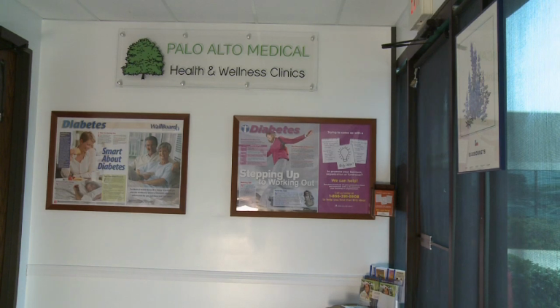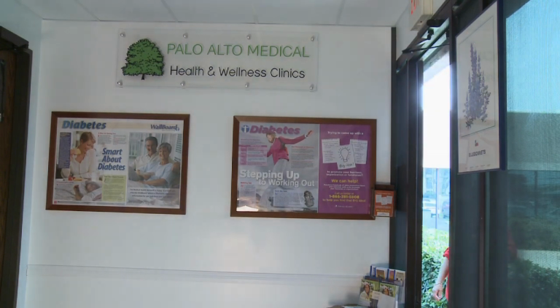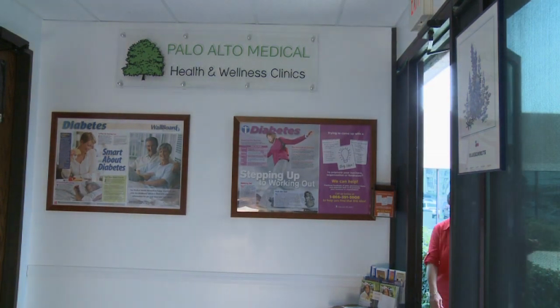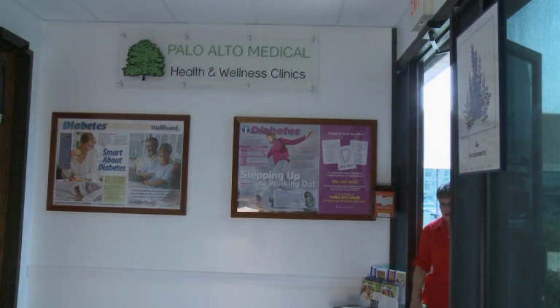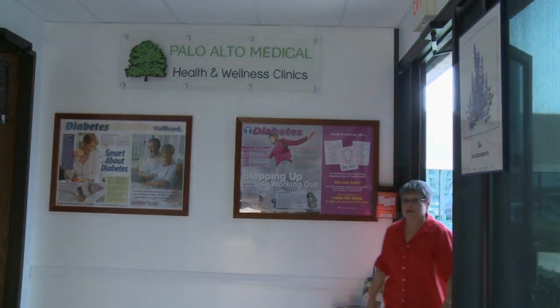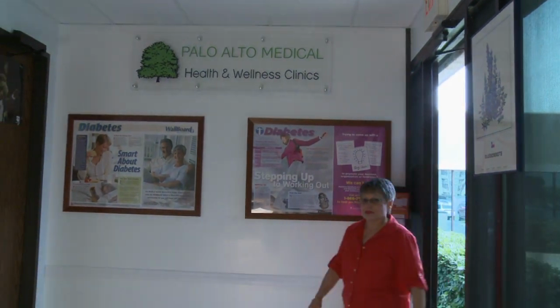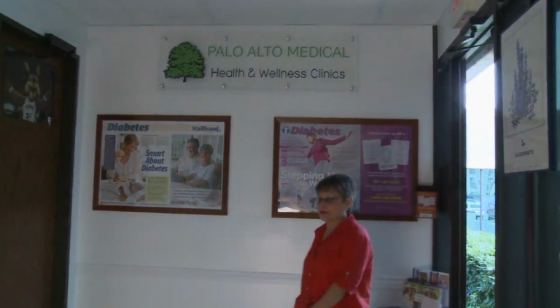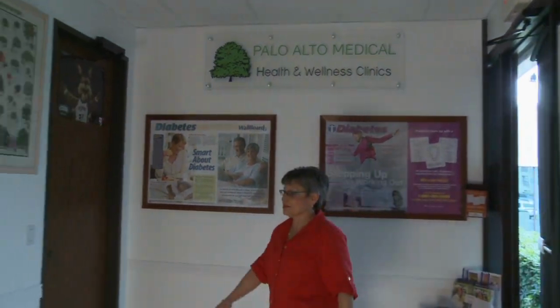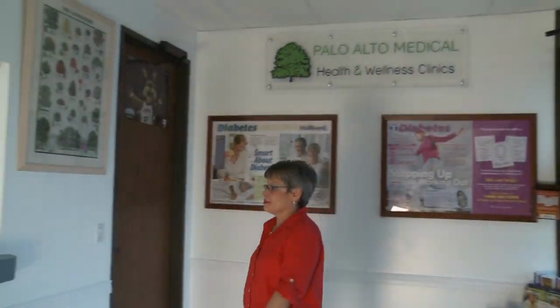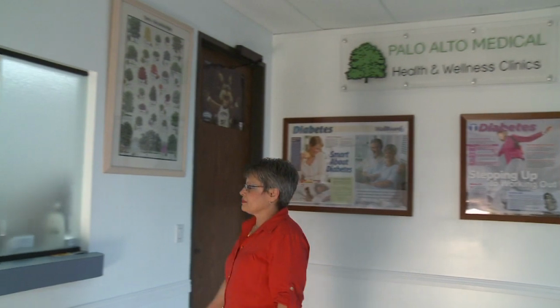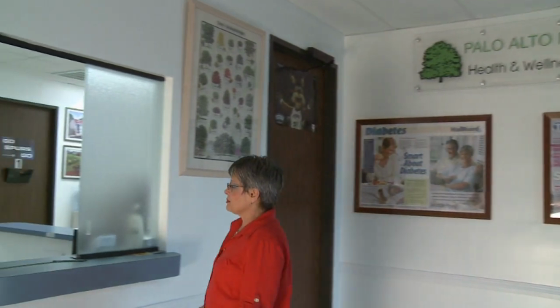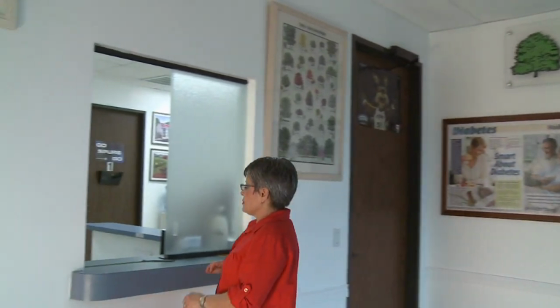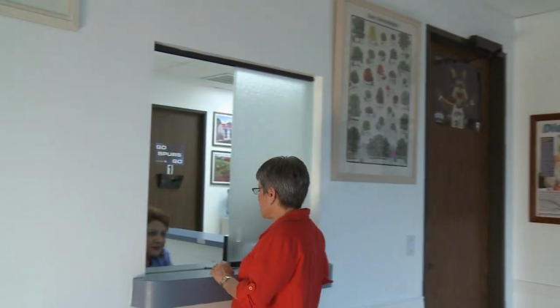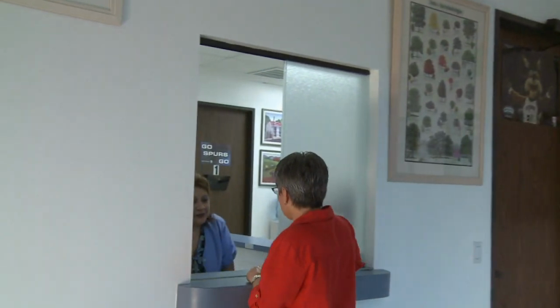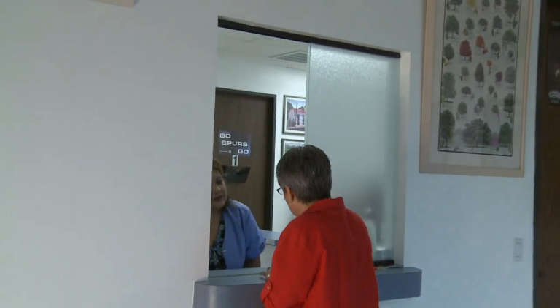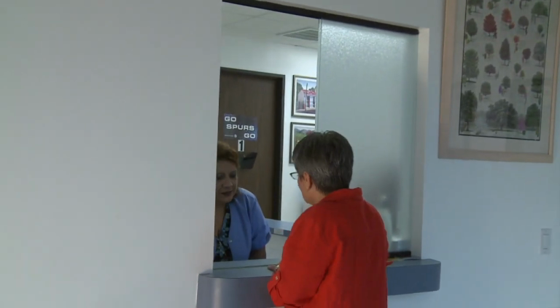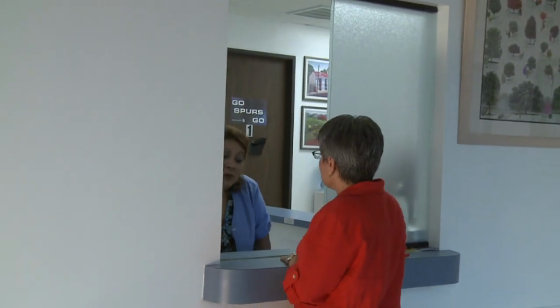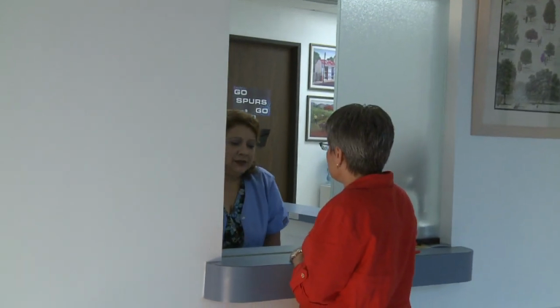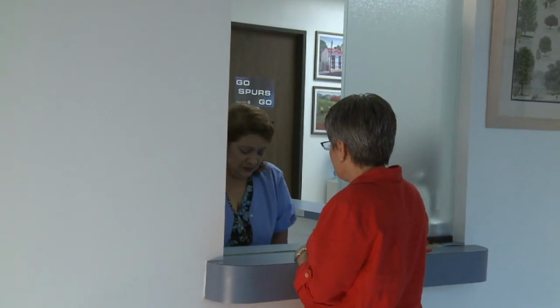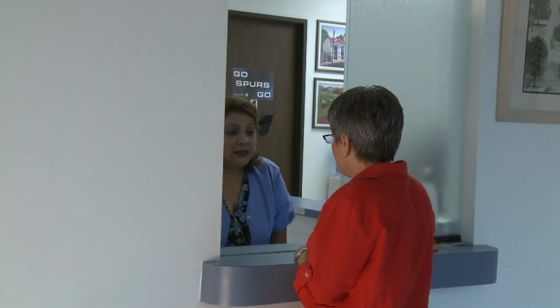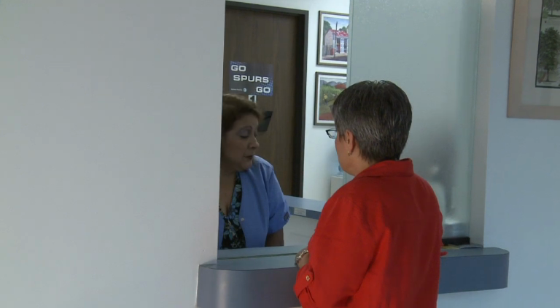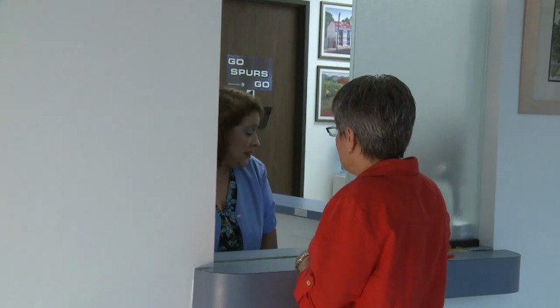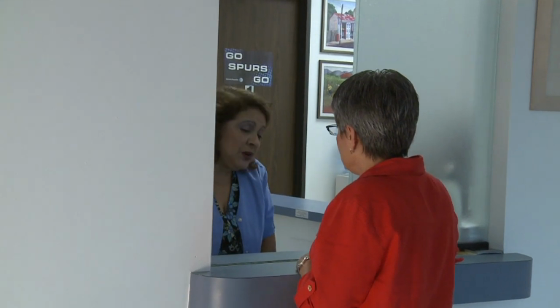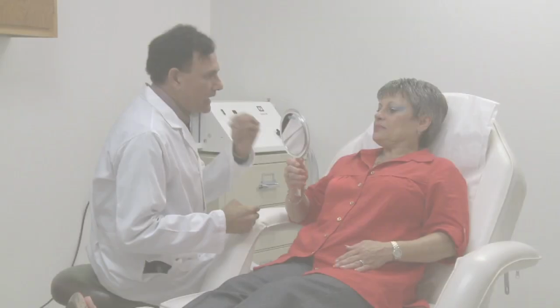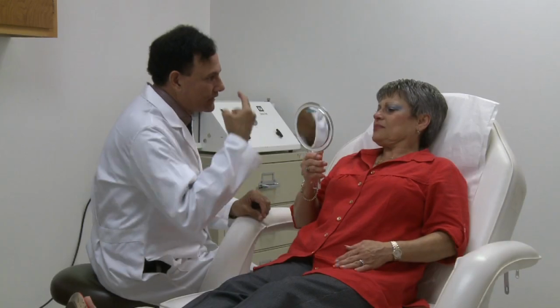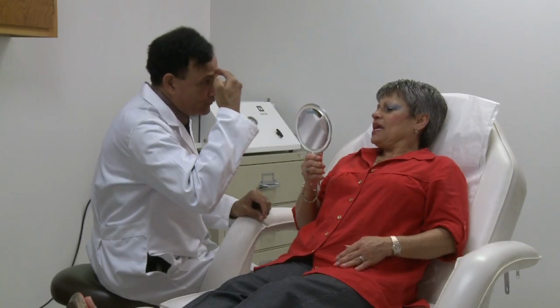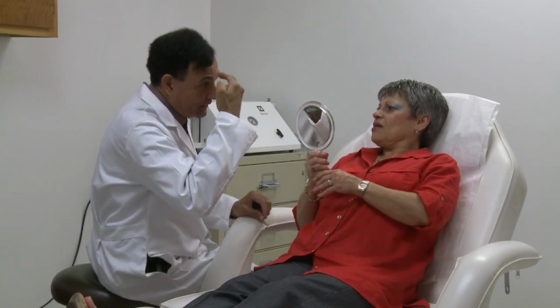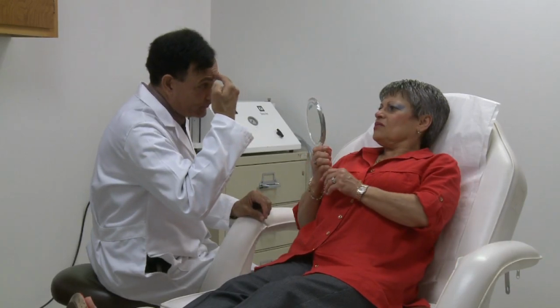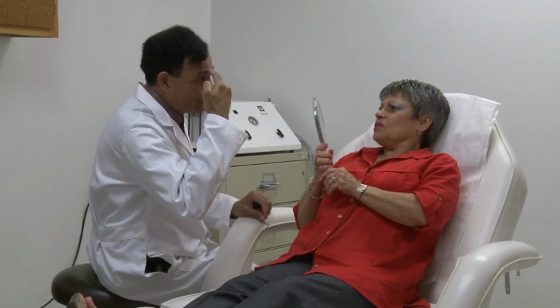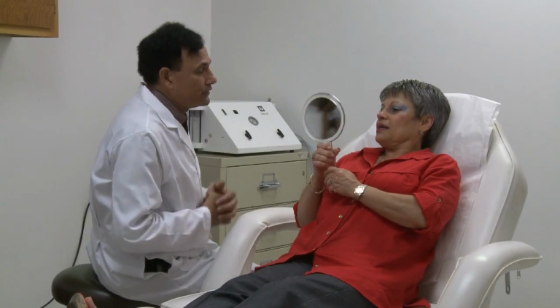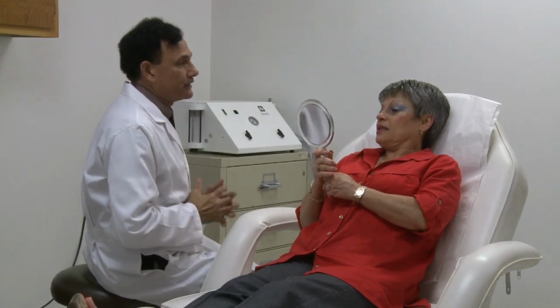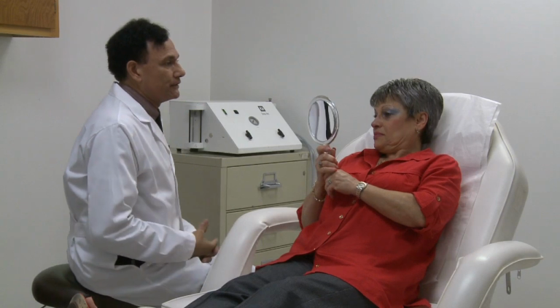Do you wish you could turn back the clock just a little? Israel Custodio can show you how at the Palo Alto Medical Clinic. Valued at $2,000, this face rejuvenation makeover package includes an initial aesthetic medicine consultation to set your goals and treatments.